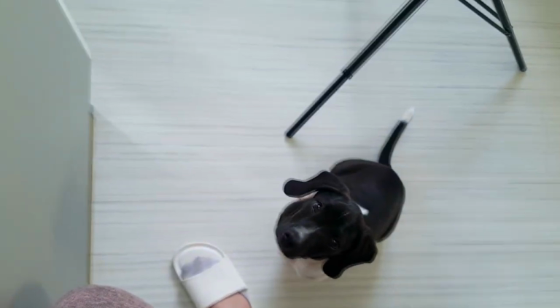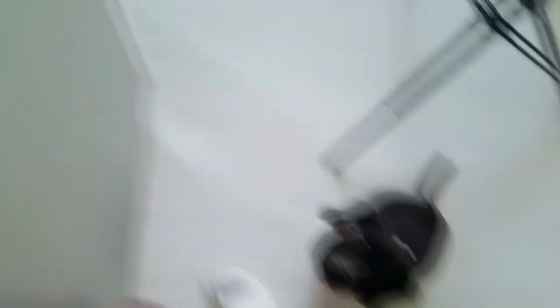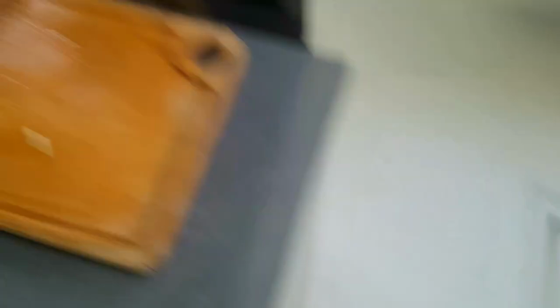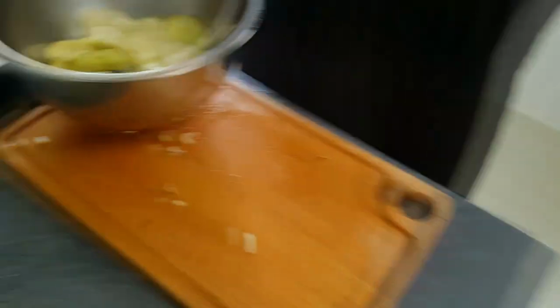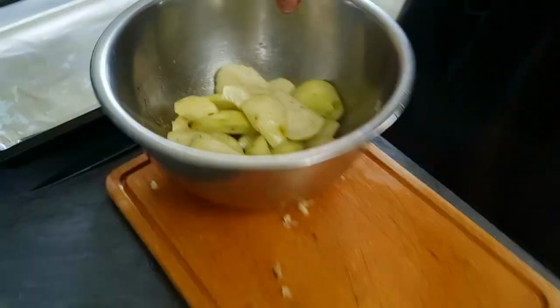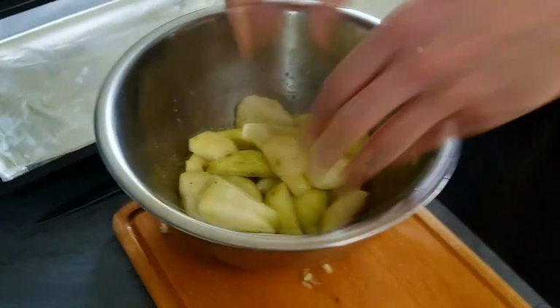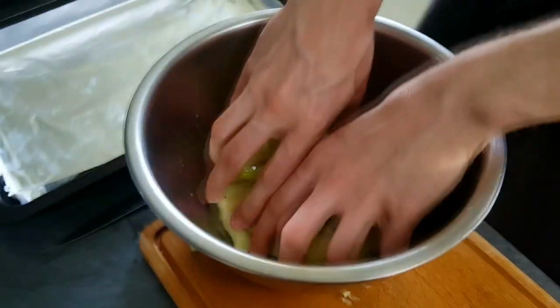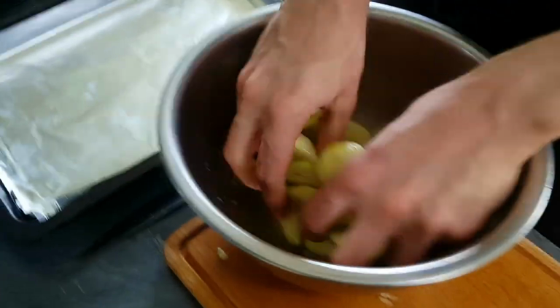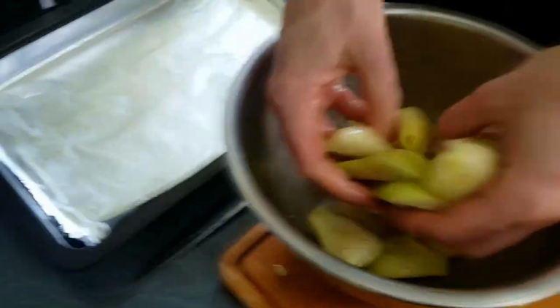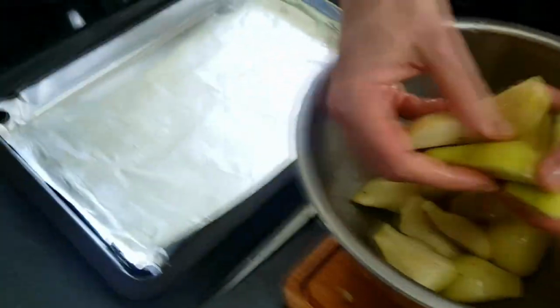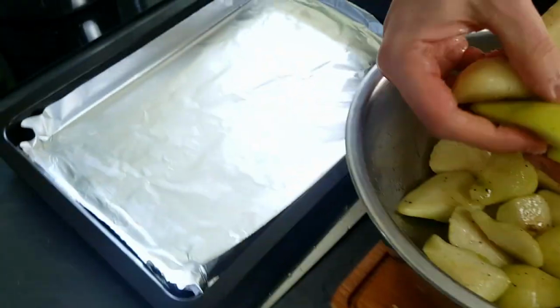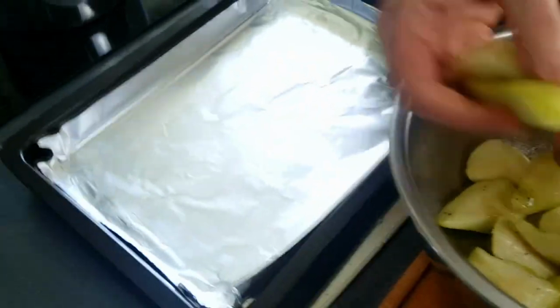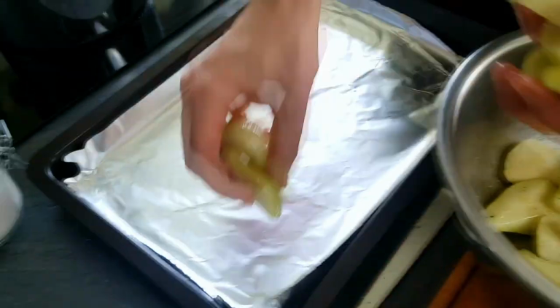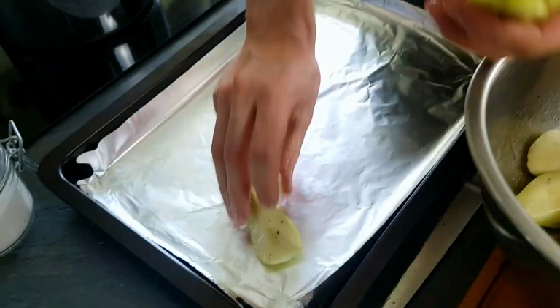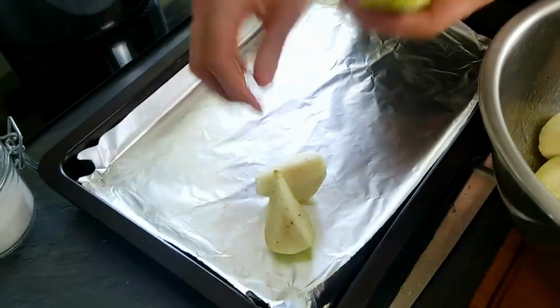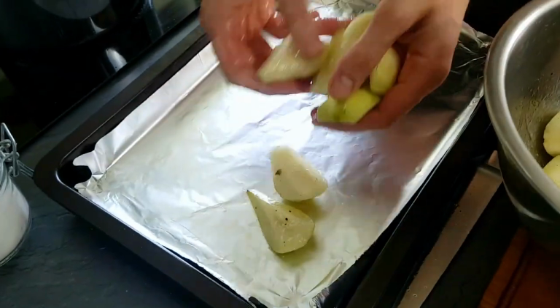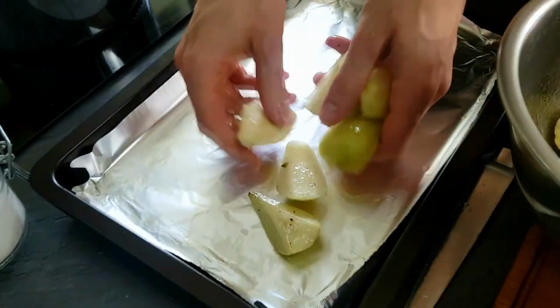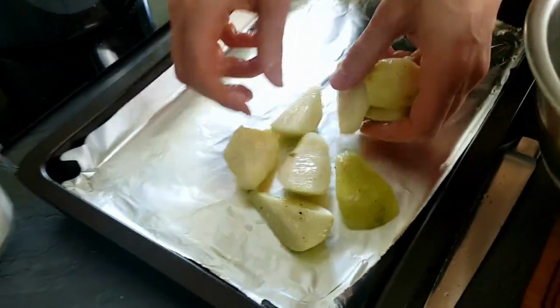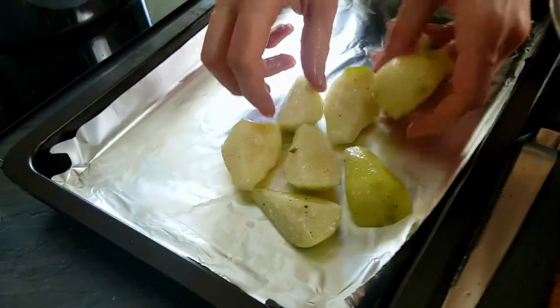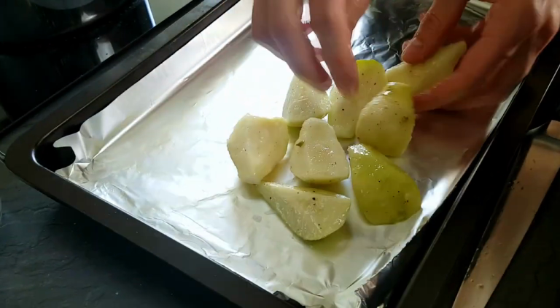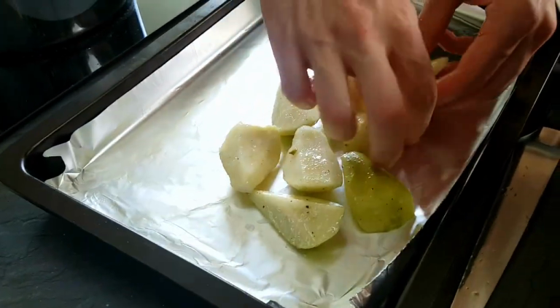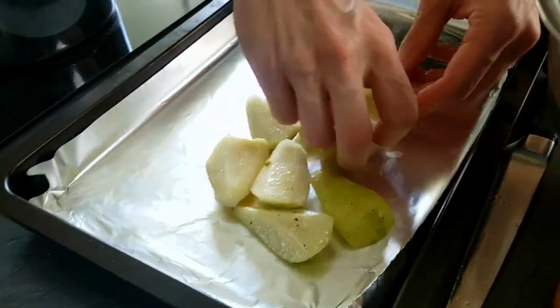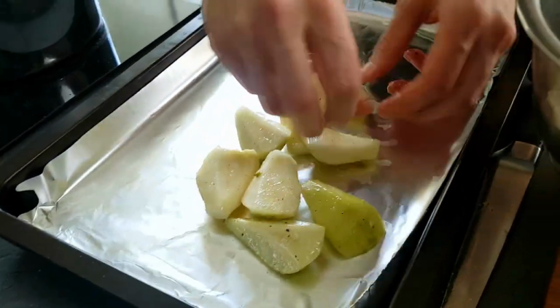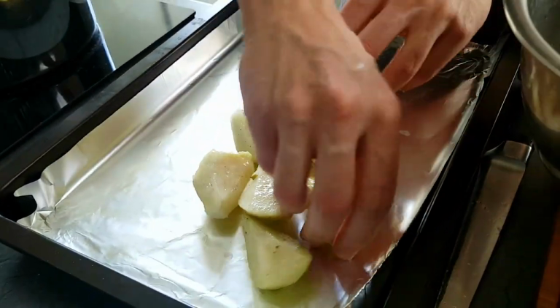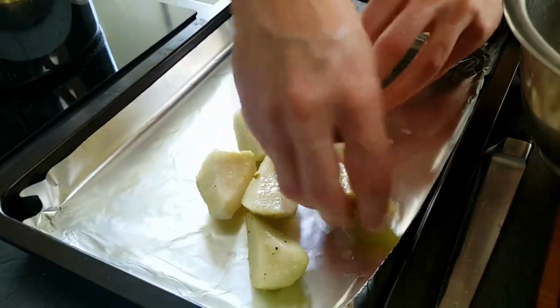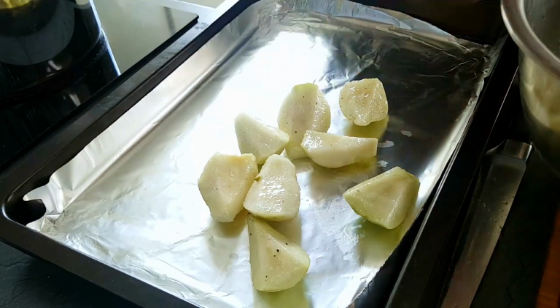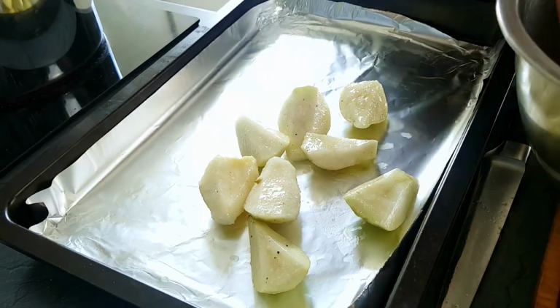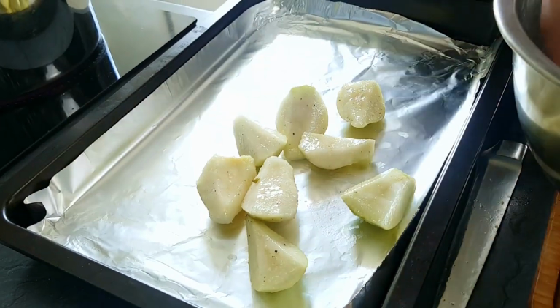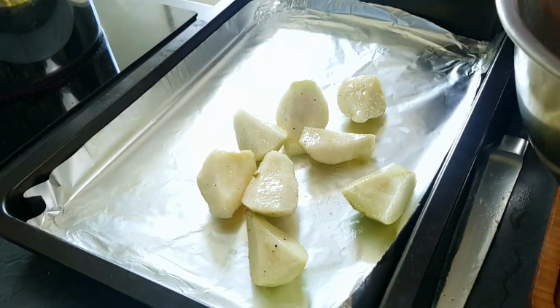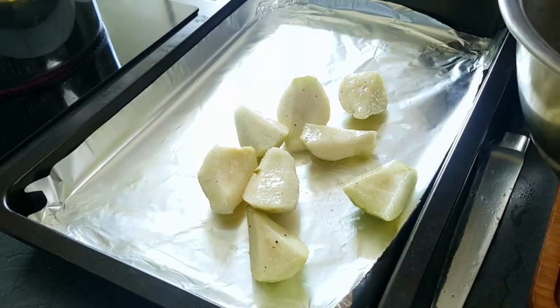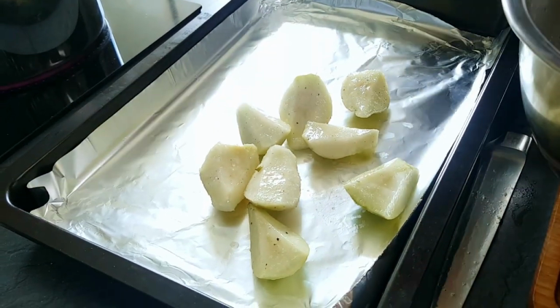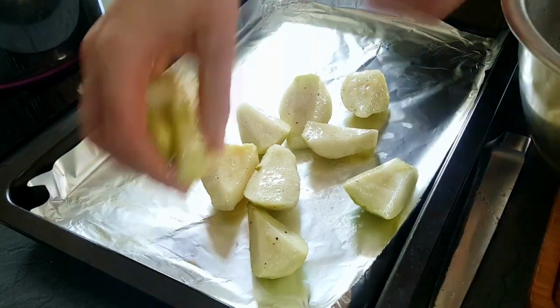Next step is to put them on the tin foil, put another sheet on the top and I'm gonna bake them at around 200 degrees Celsius until the pears will be completely soft.